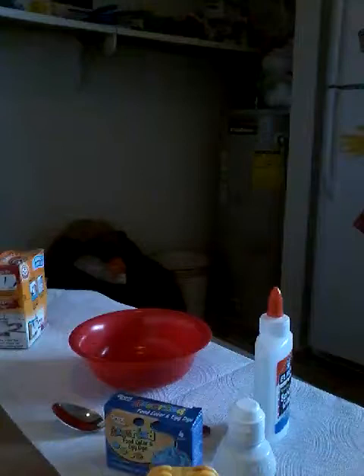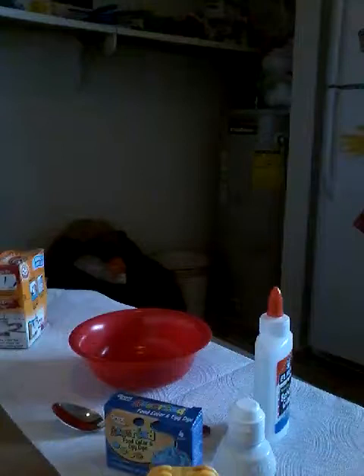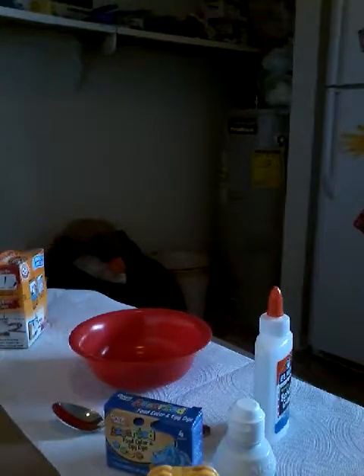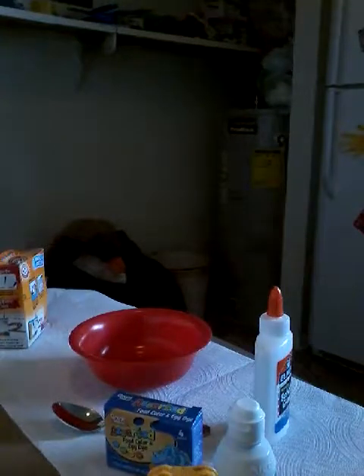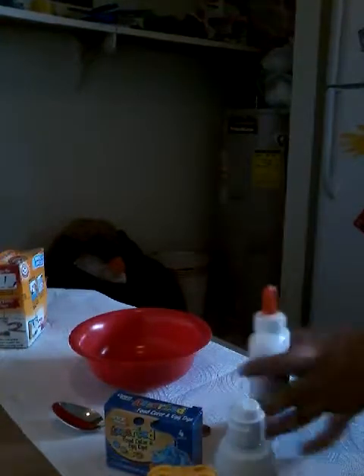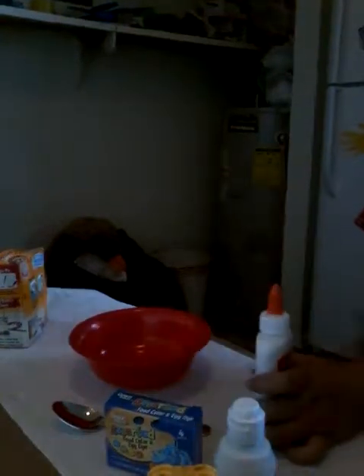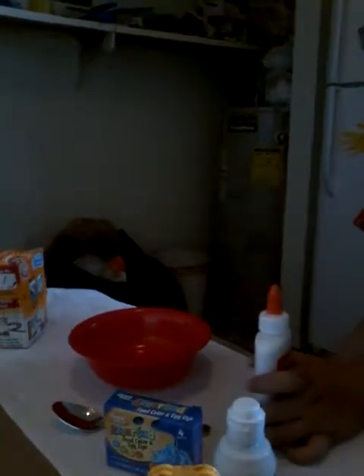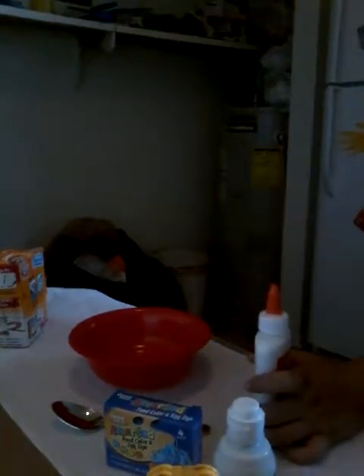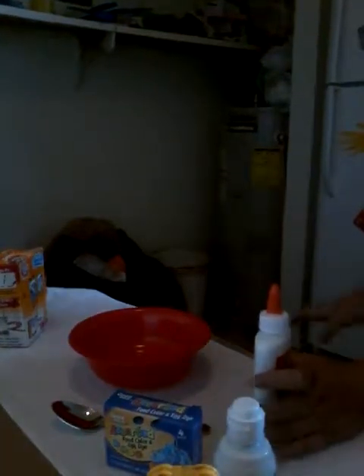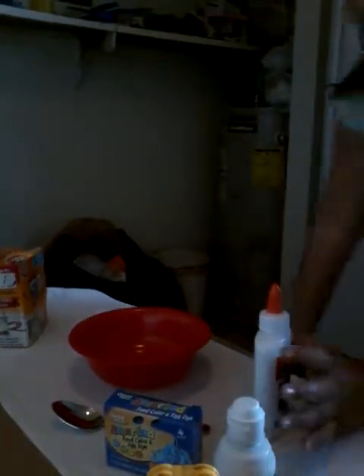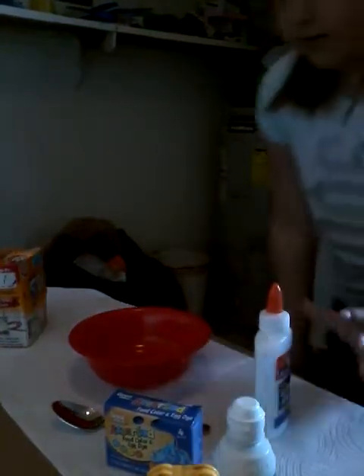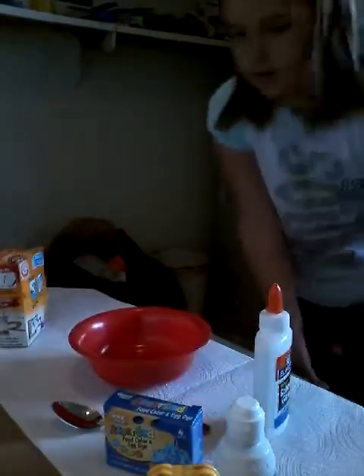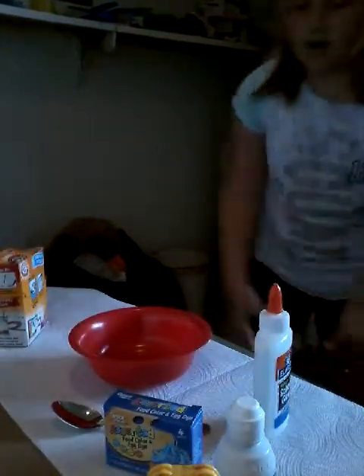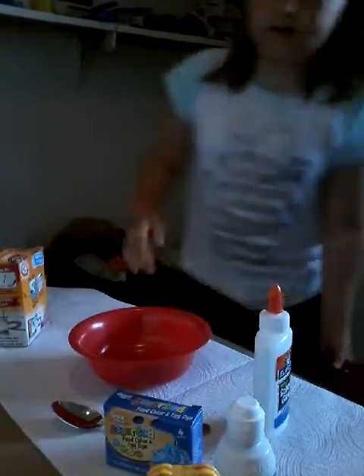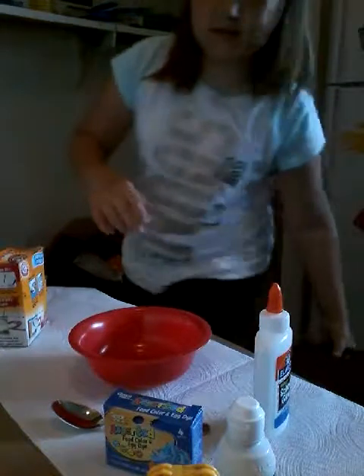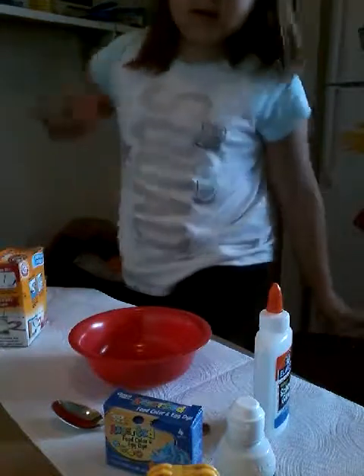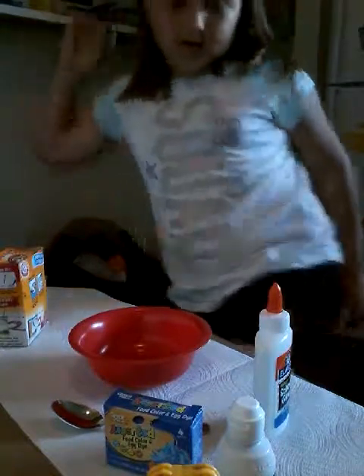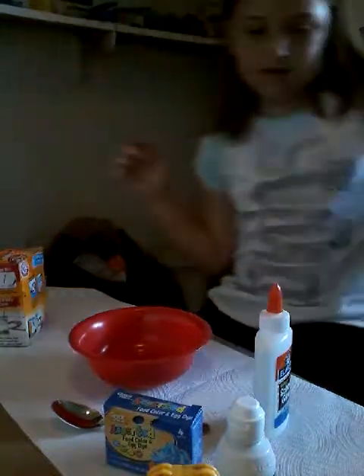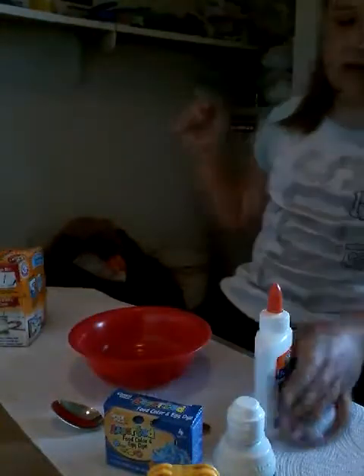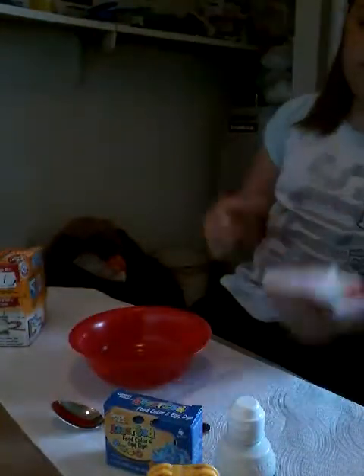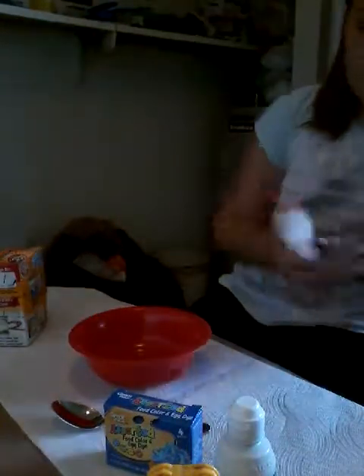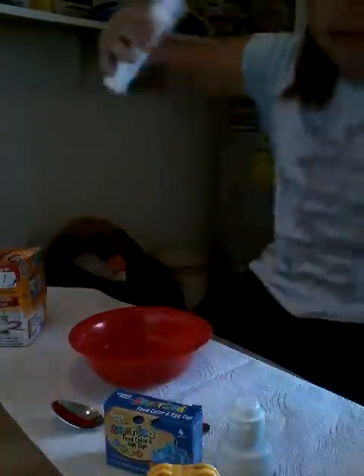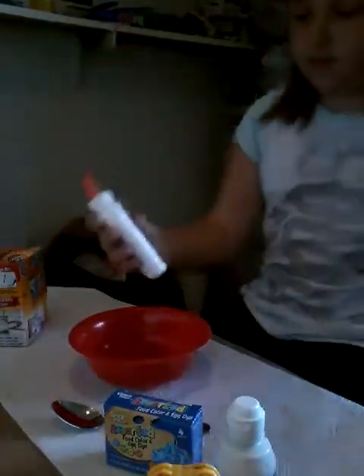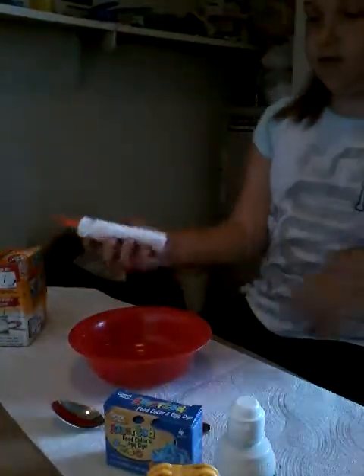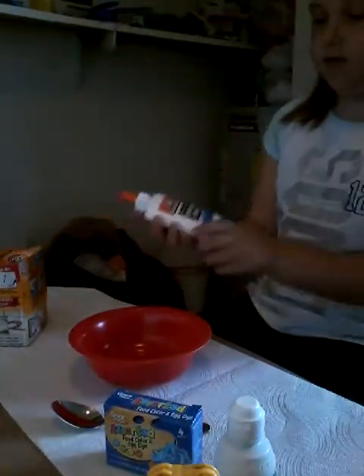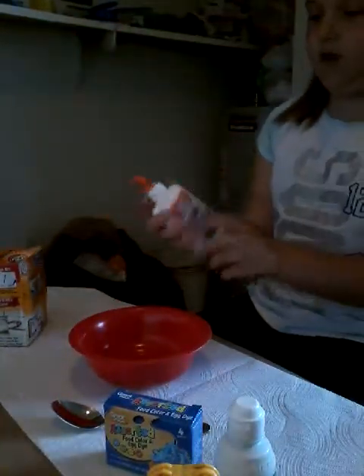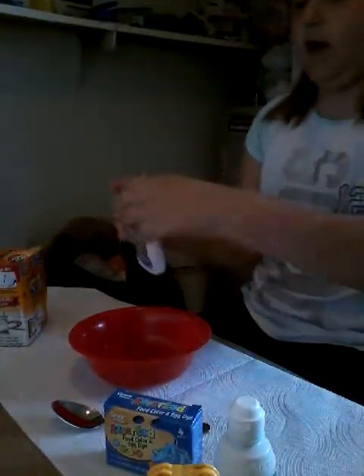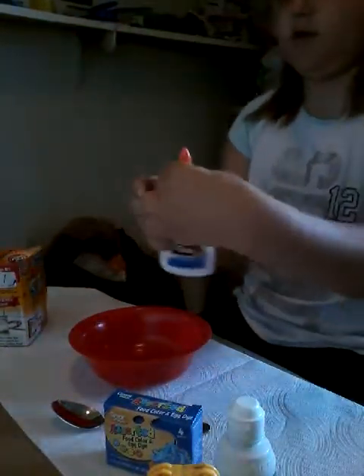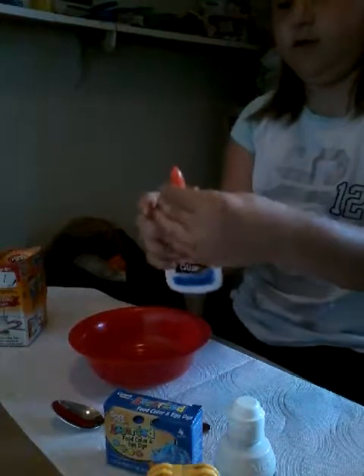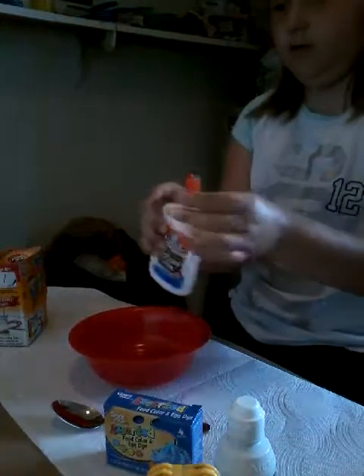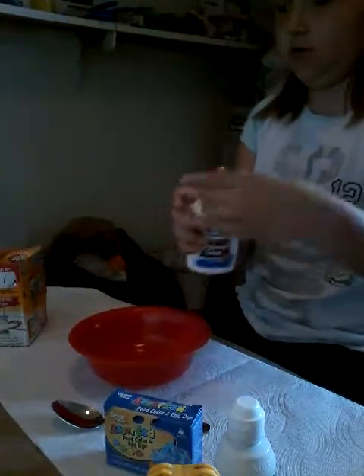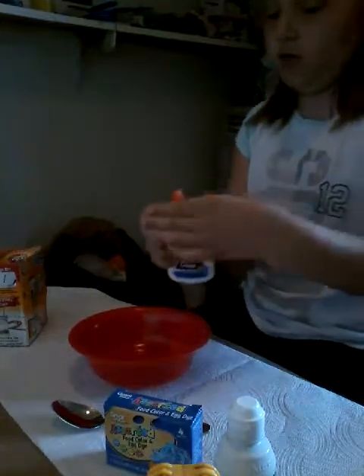Welcome back to my channel. Today I'm going to be making slime. It's been a while since I've done a slime video. I have this glue here and I'm just going to pour it in.